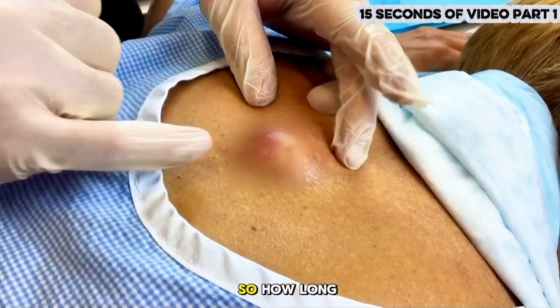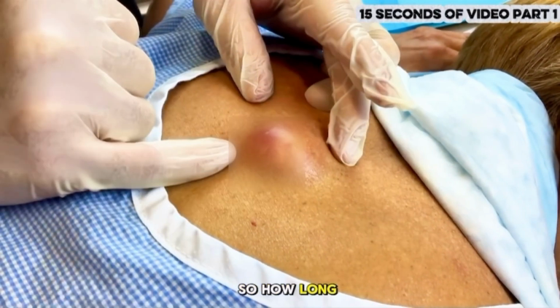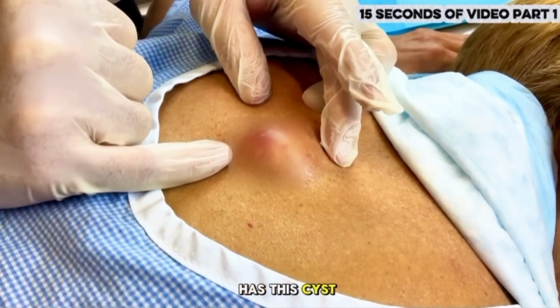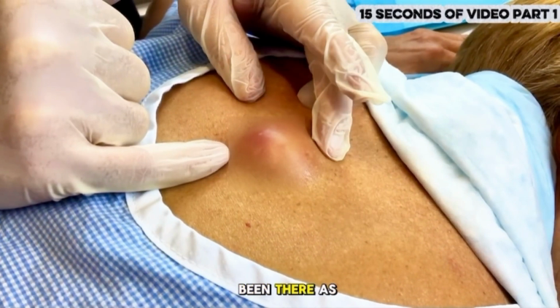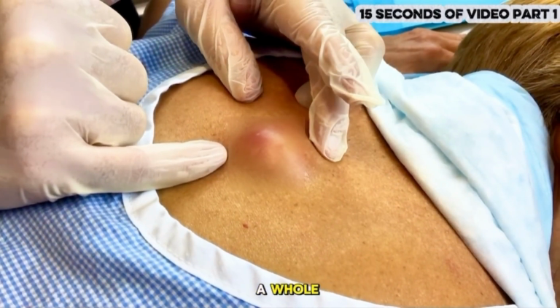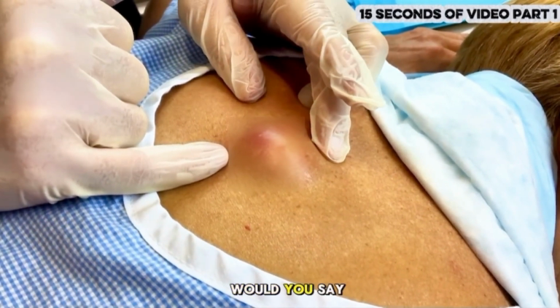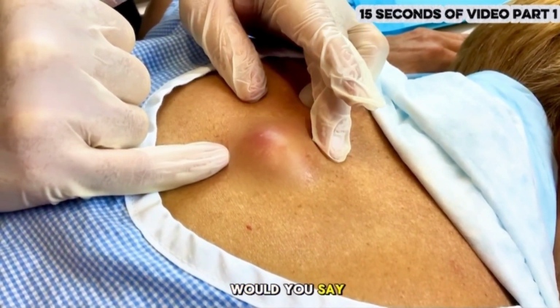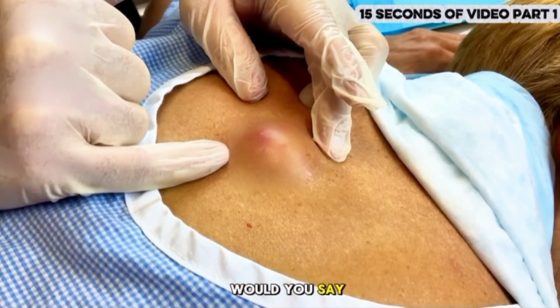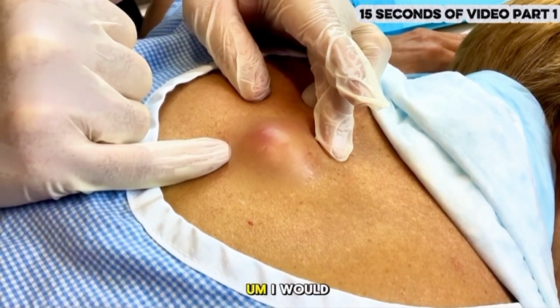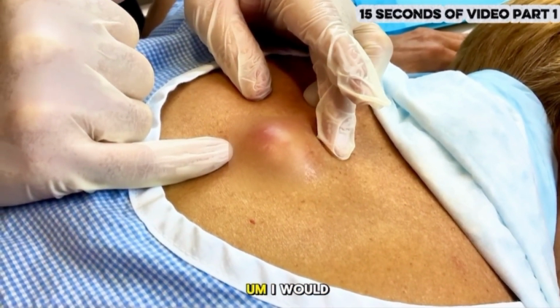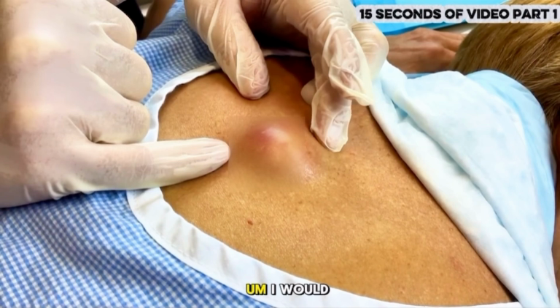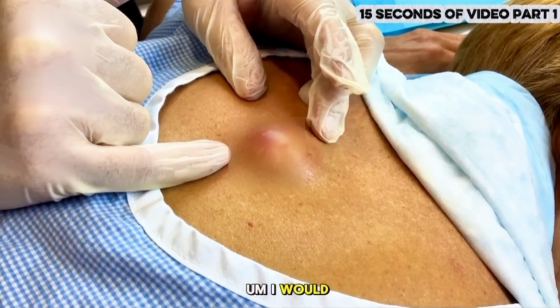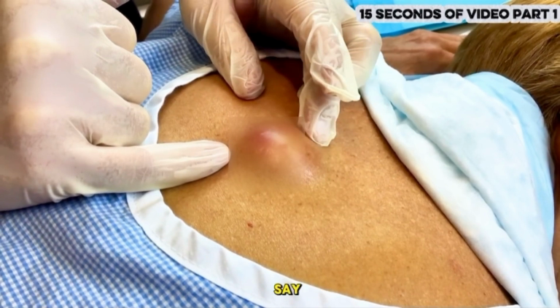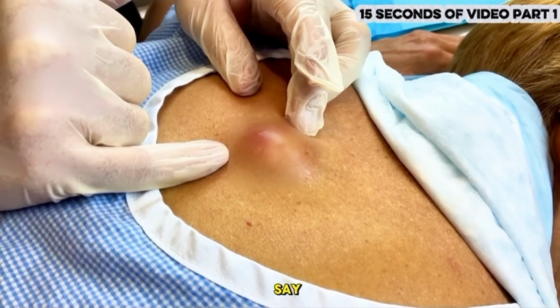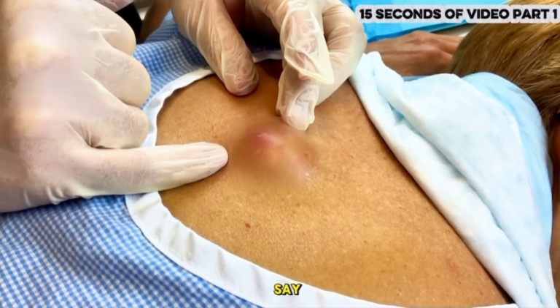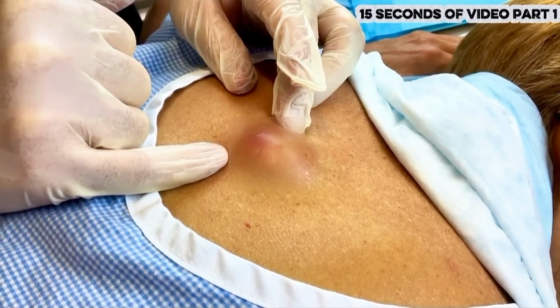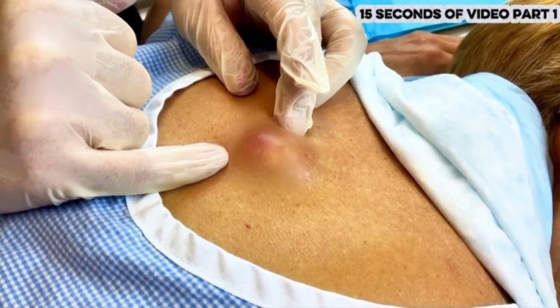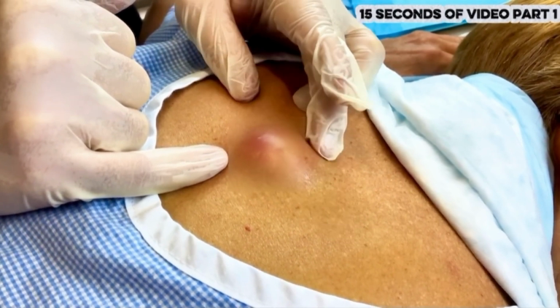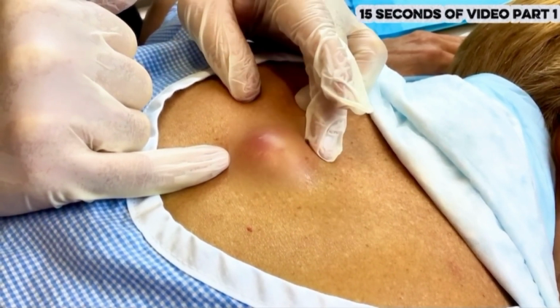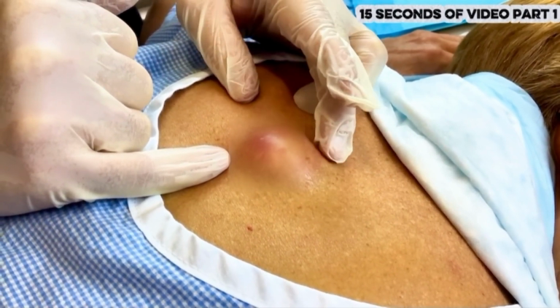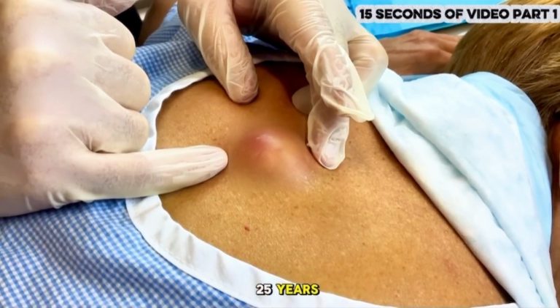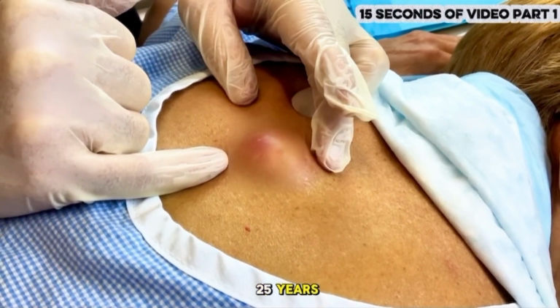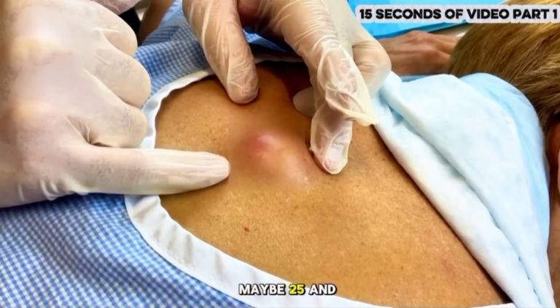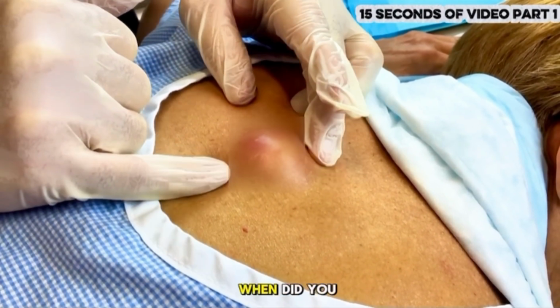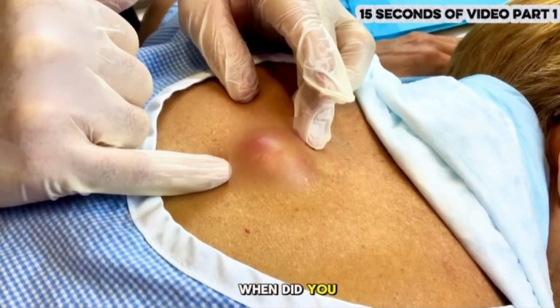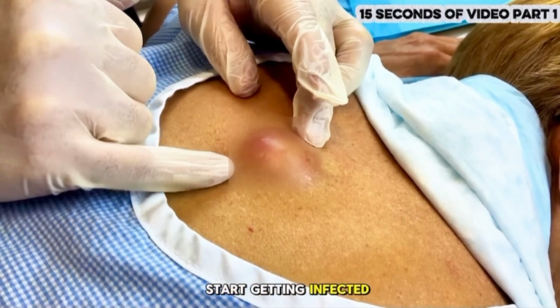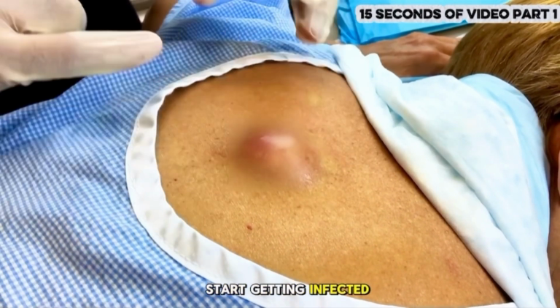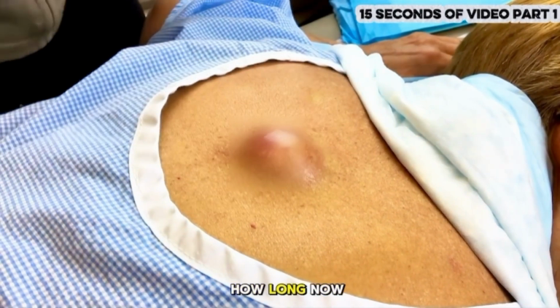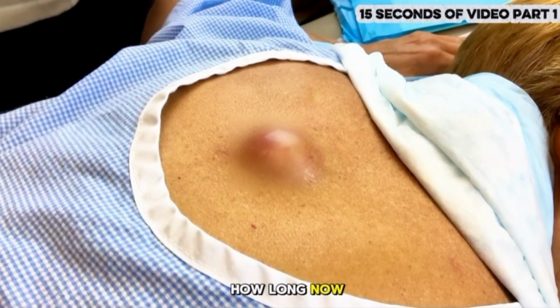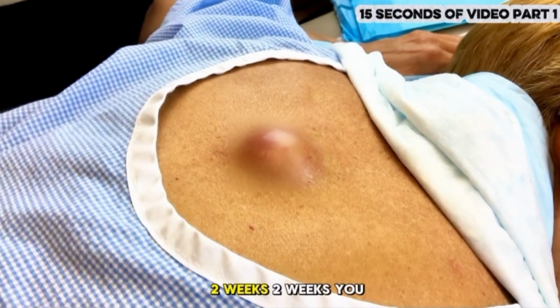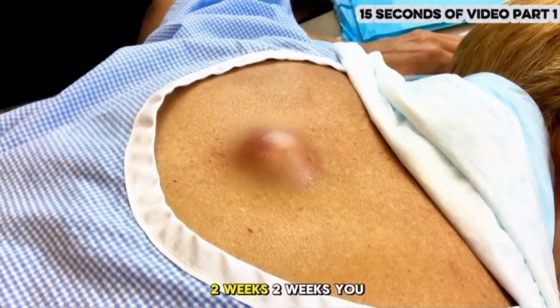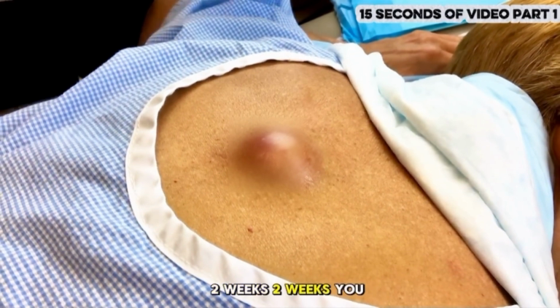So how long has the cyst been there as a whole, would you say? I would say 25 years, maybe. And when did it start getting infected? About two weeks.